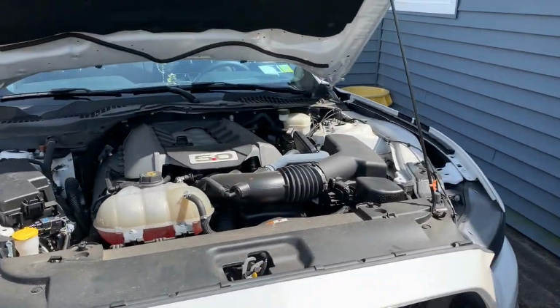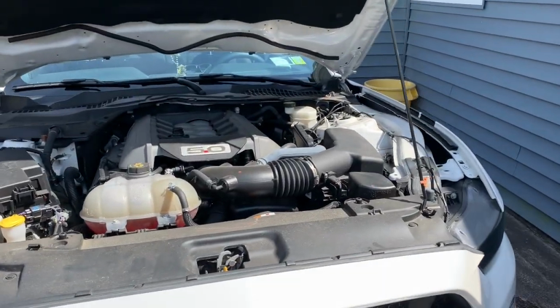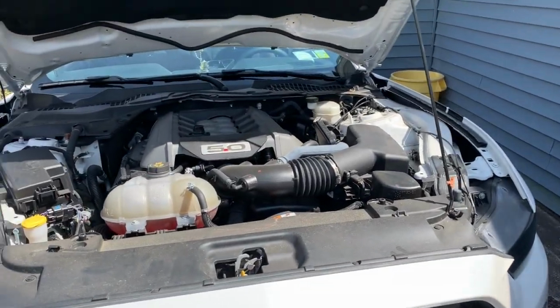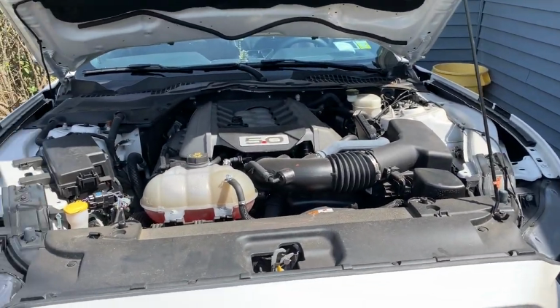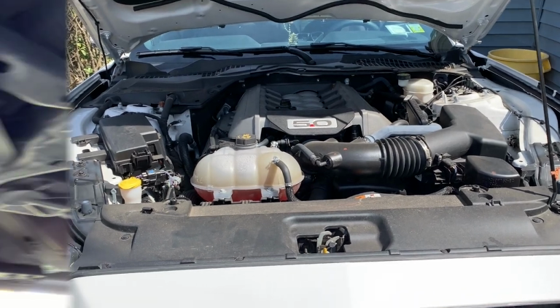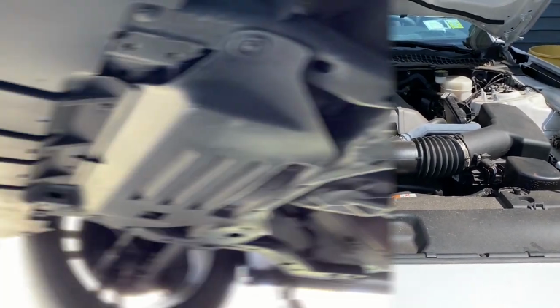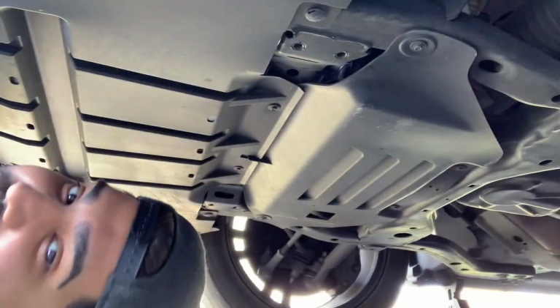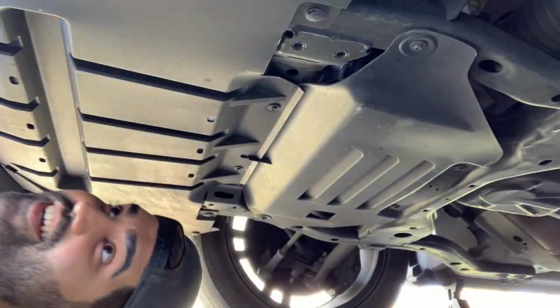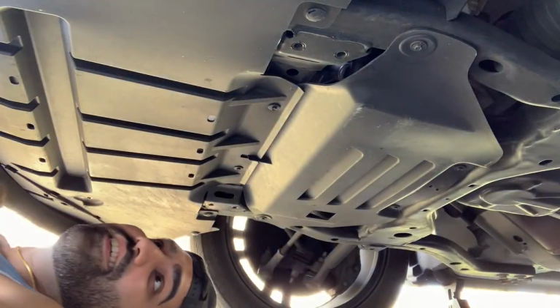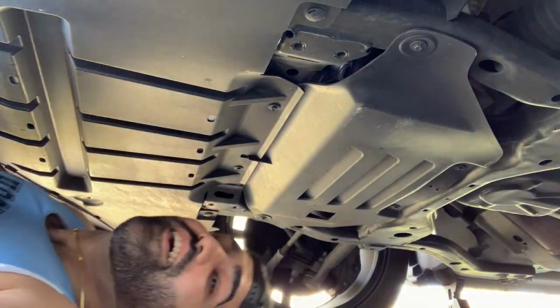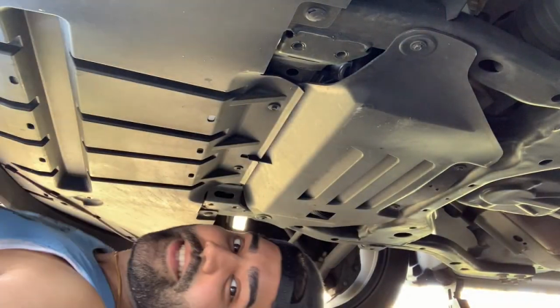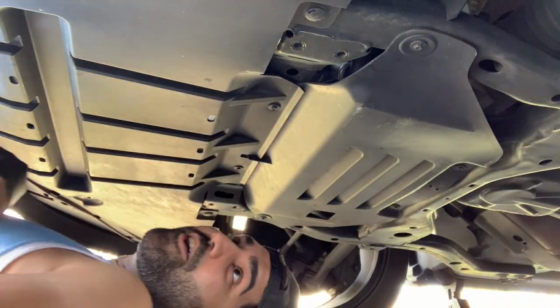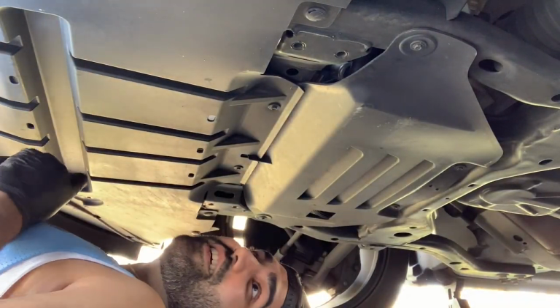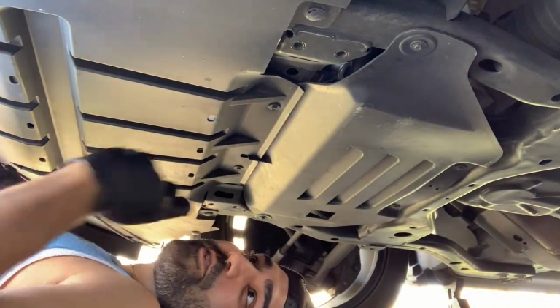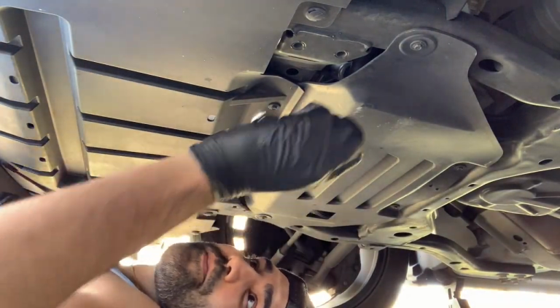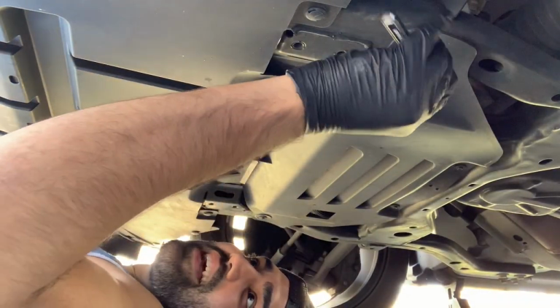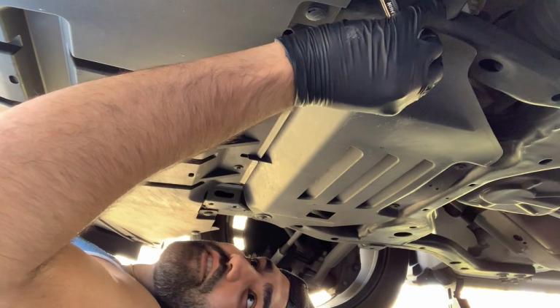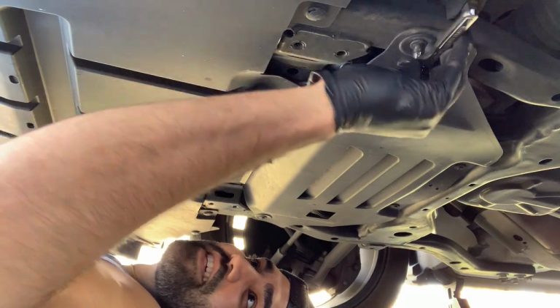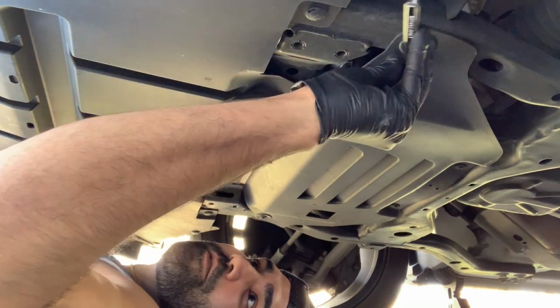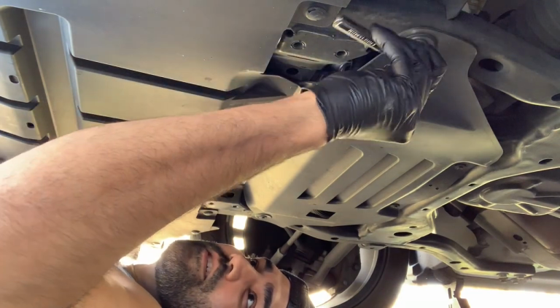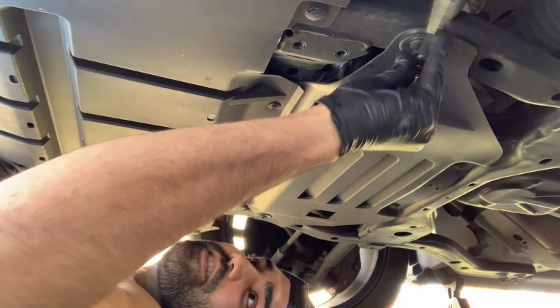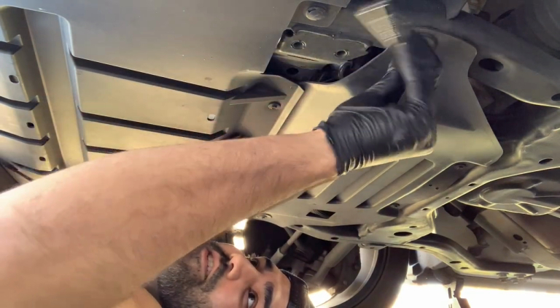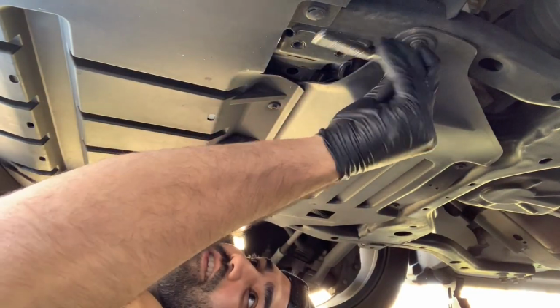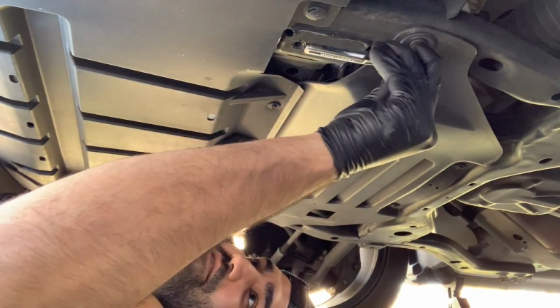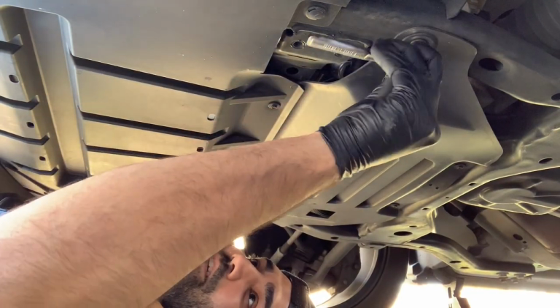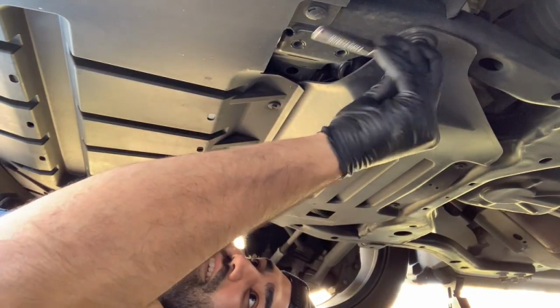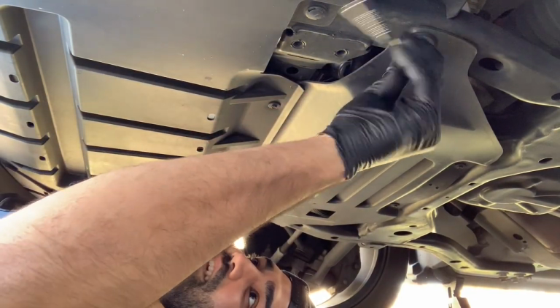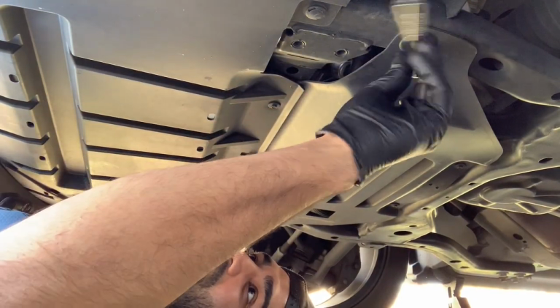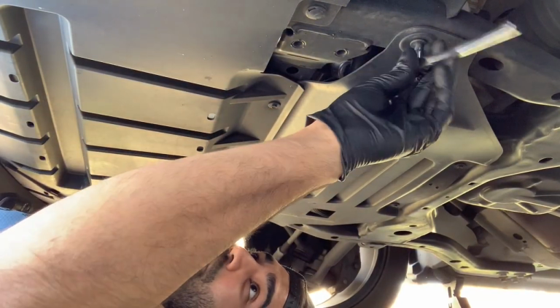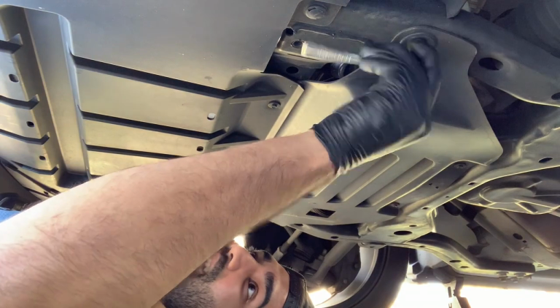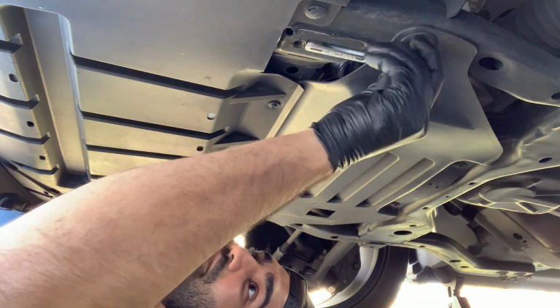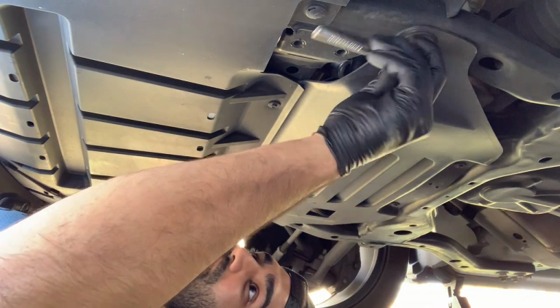With these new cars there's always a whole bunch of plastic covering everything. So first things first, we gotta start with a seven millimeter ratchet and remove all these plastic coverings underneath.